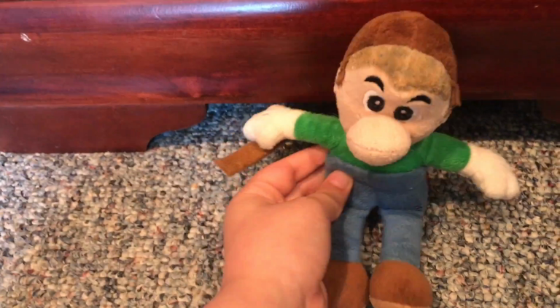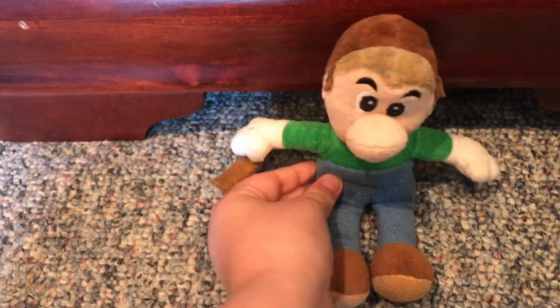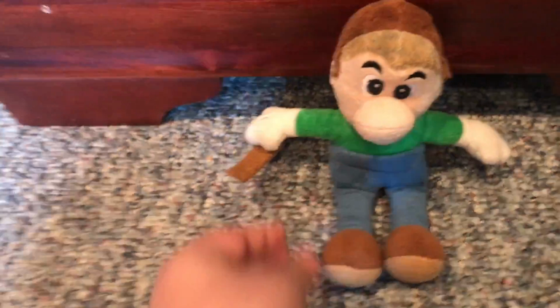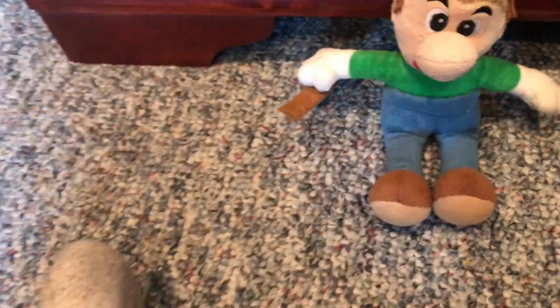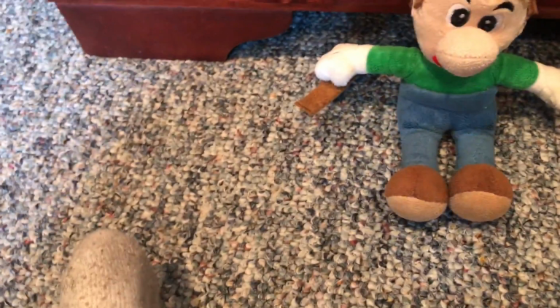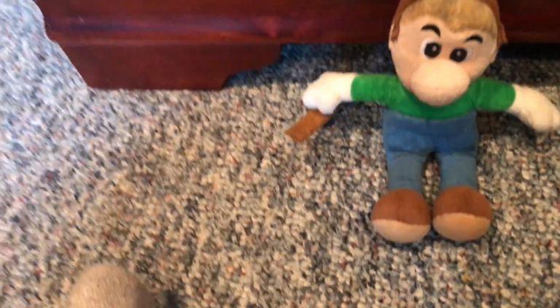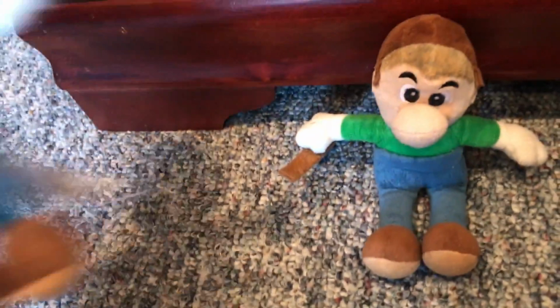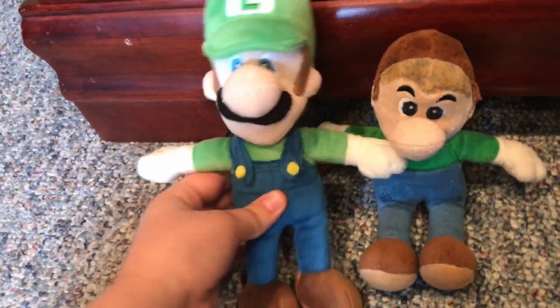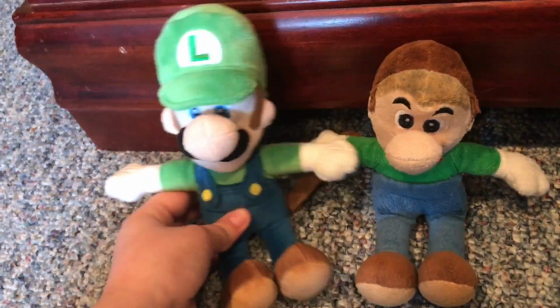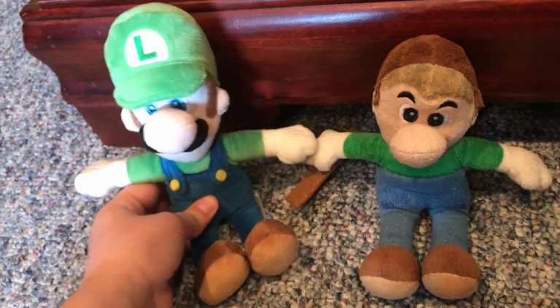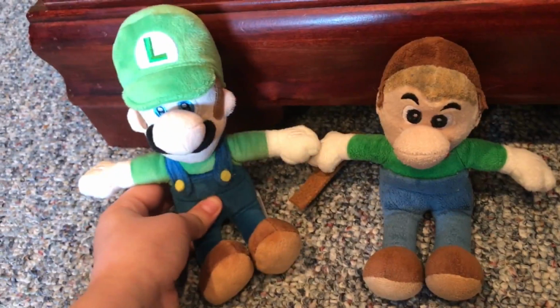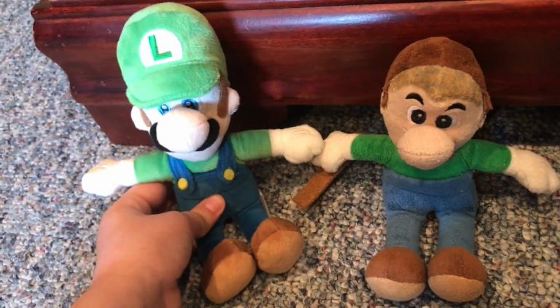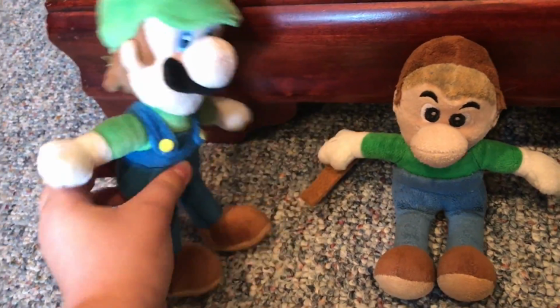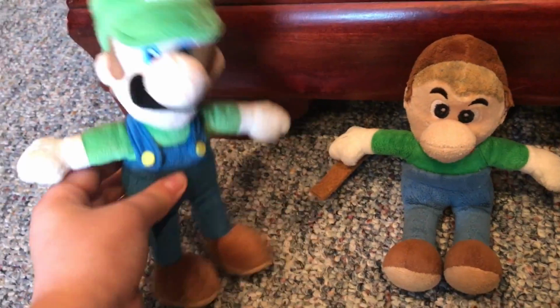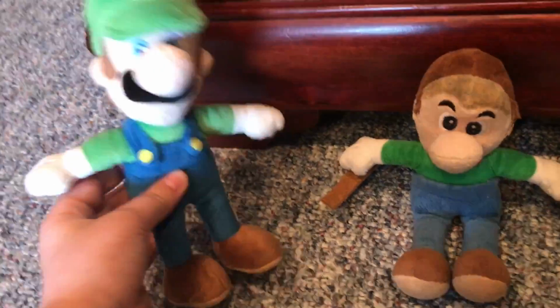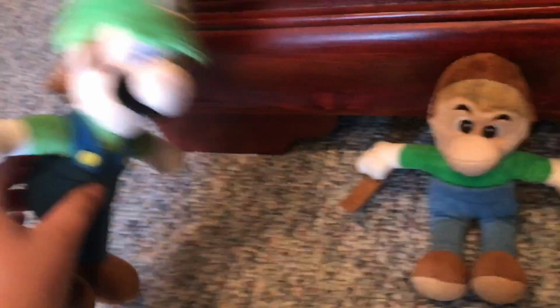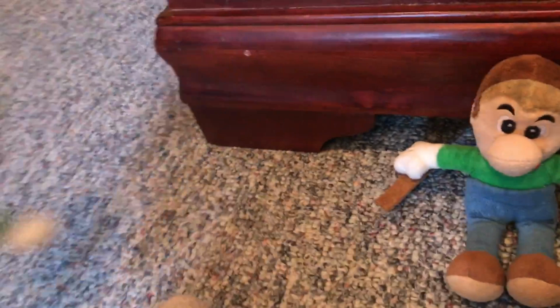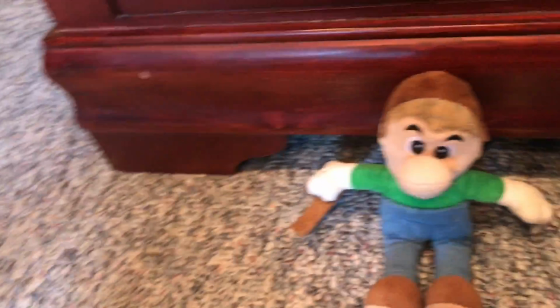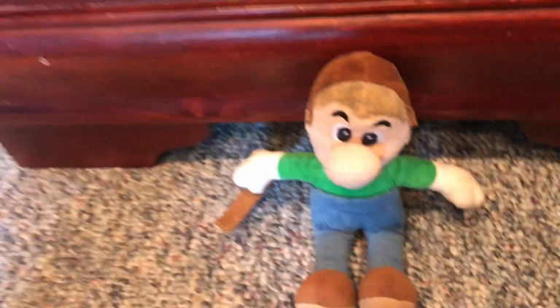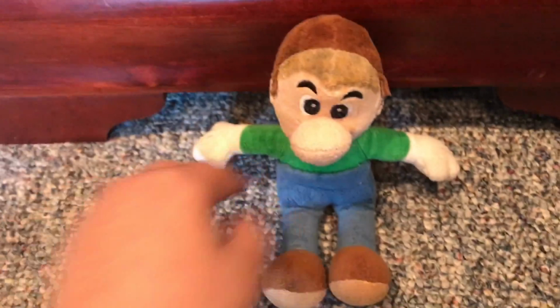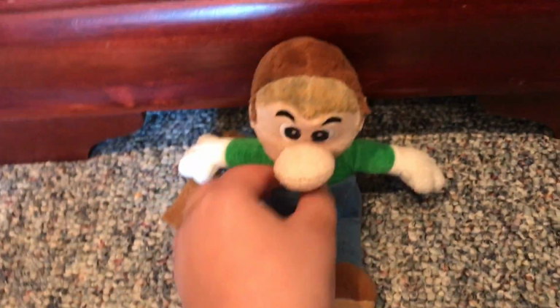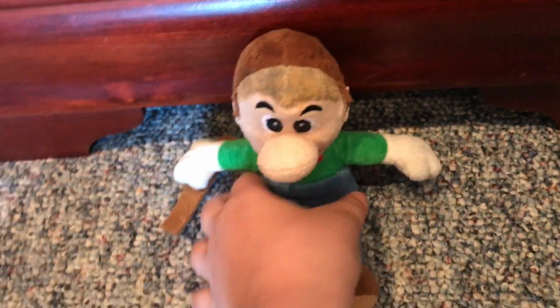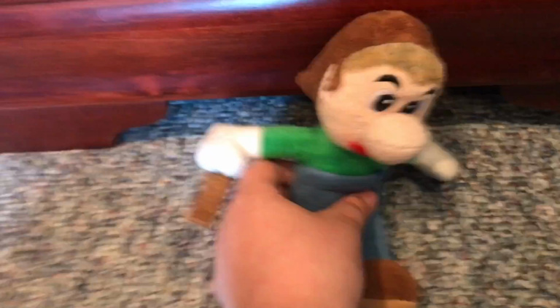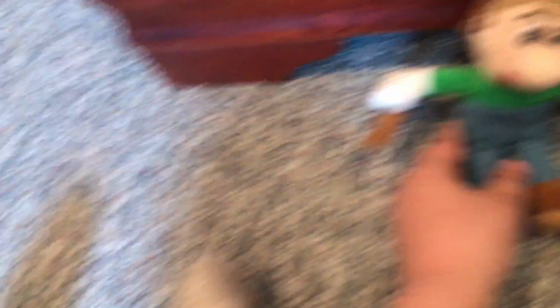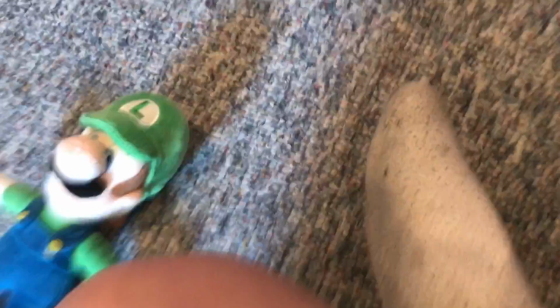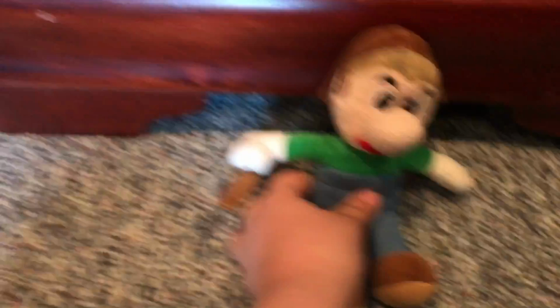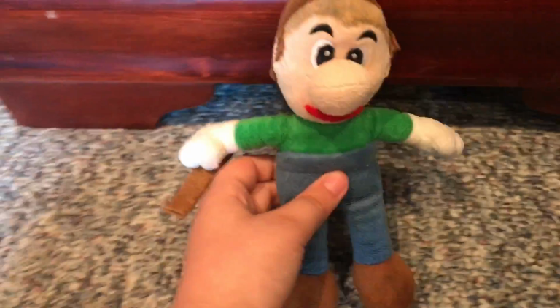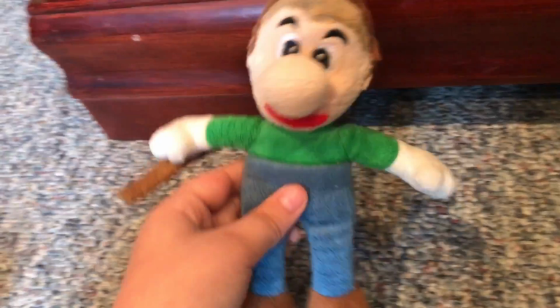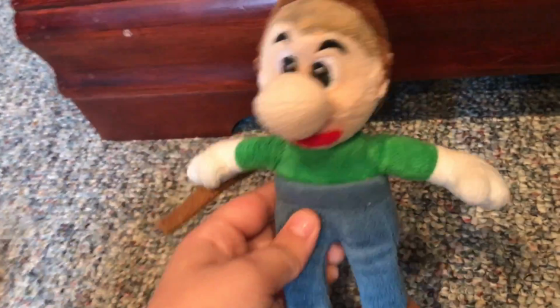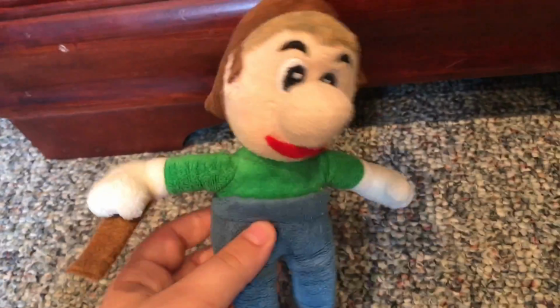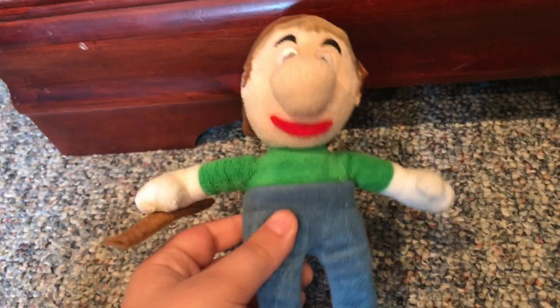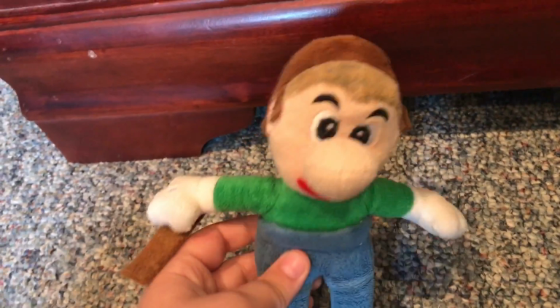I made it from a Sanne Luigi plush. Not this one, but it was a stunt double, but I got that new one, so I just had this.